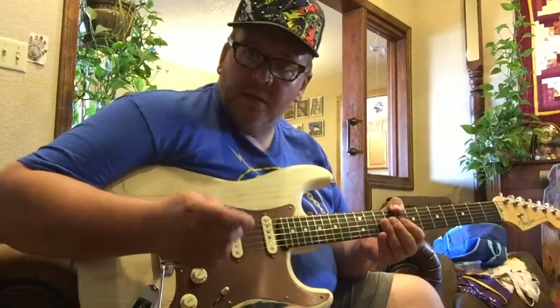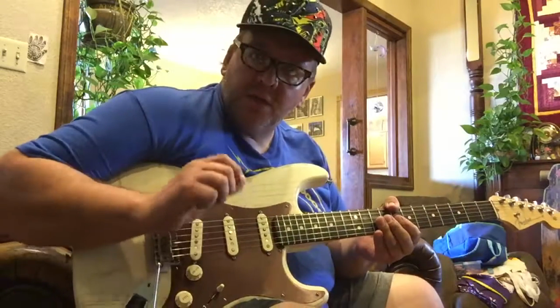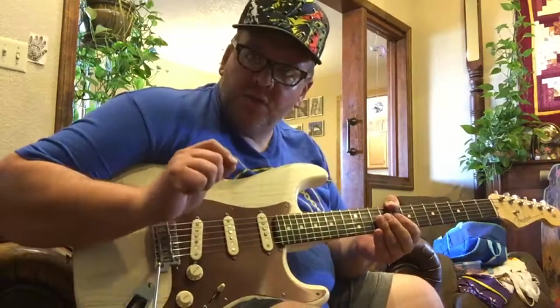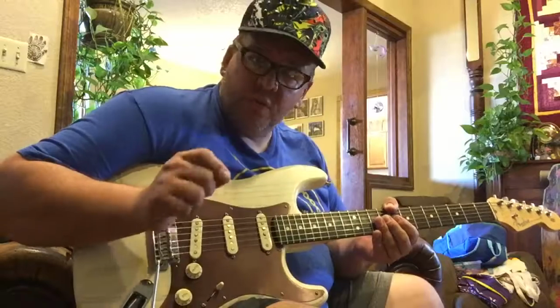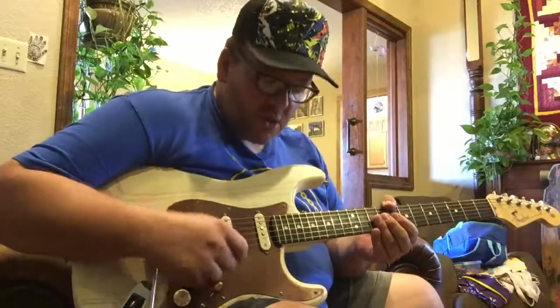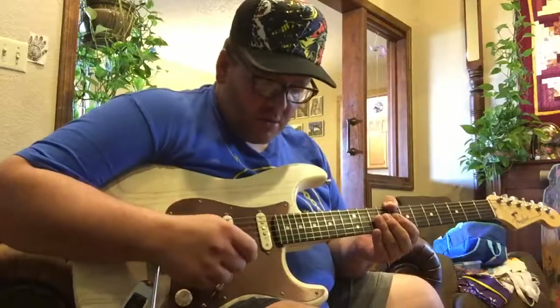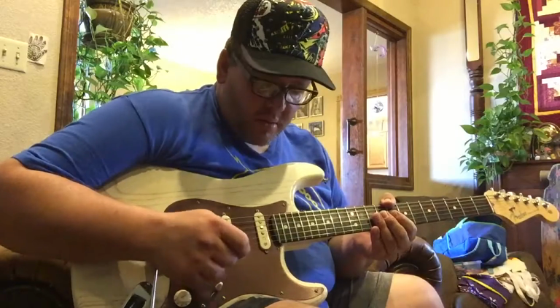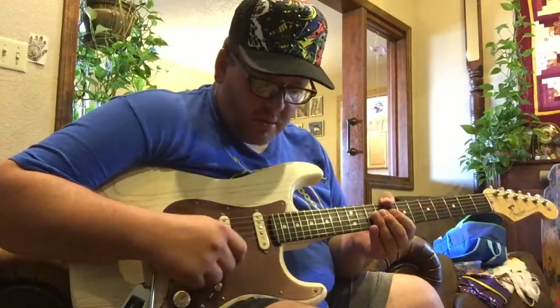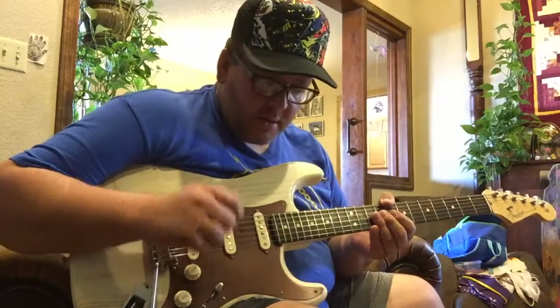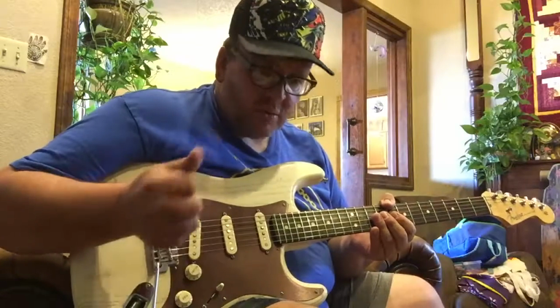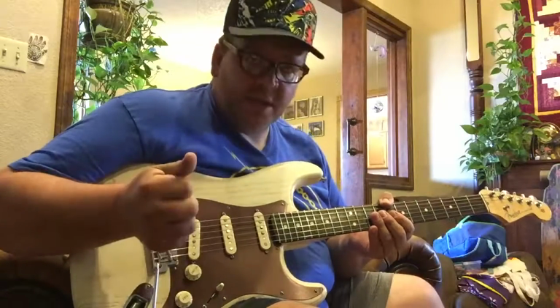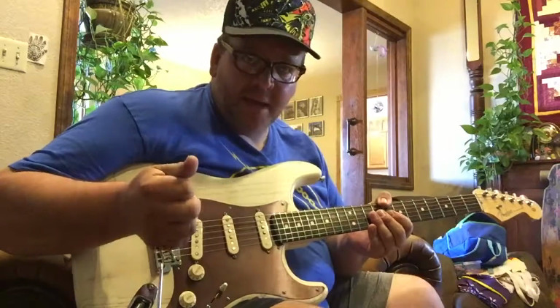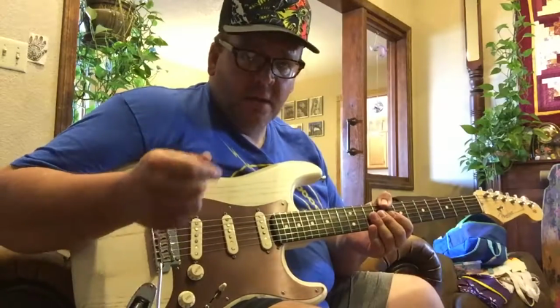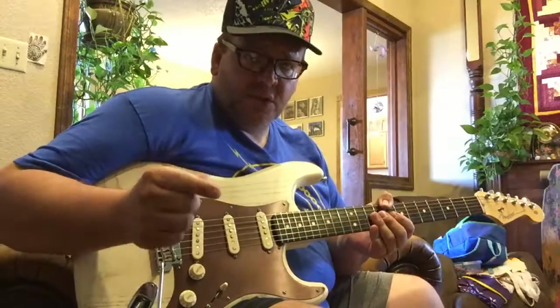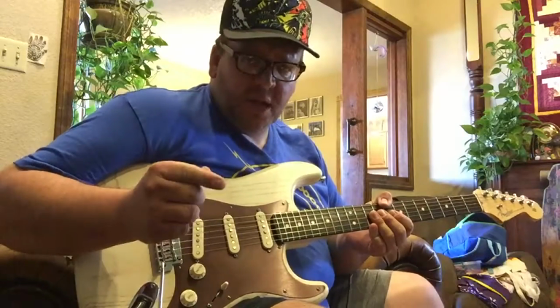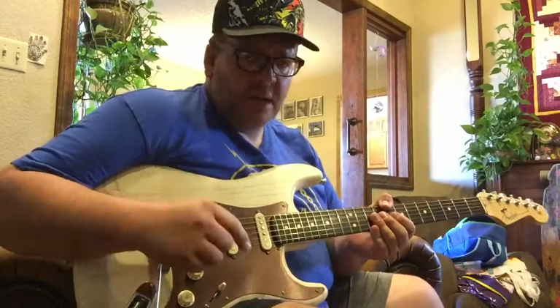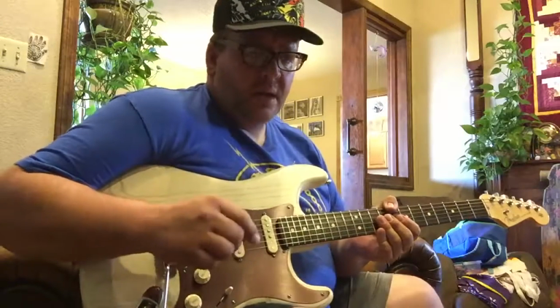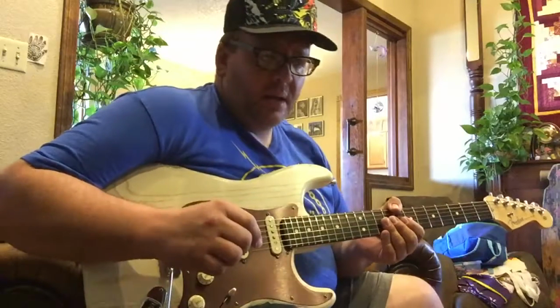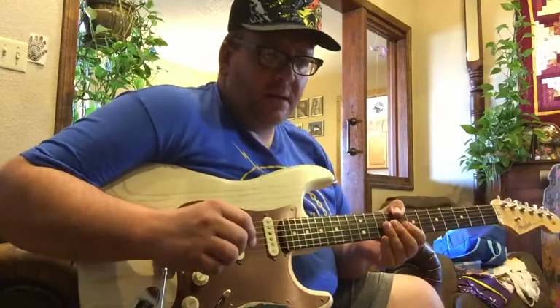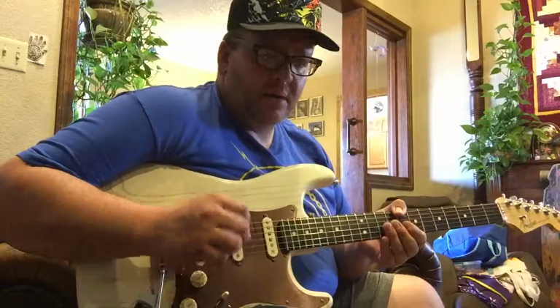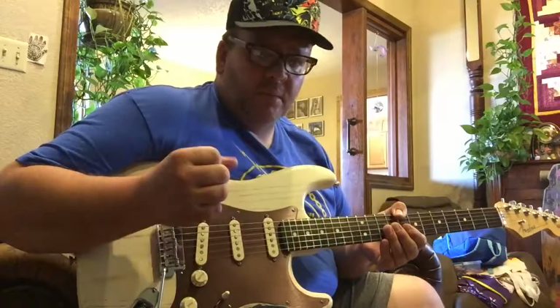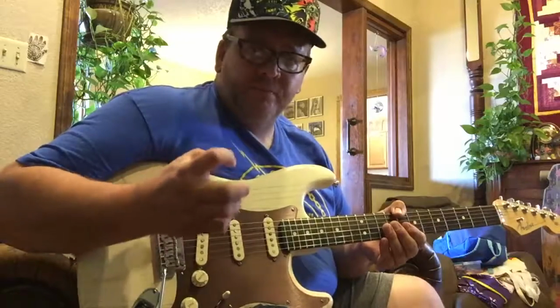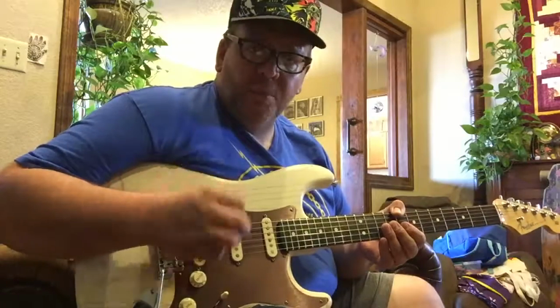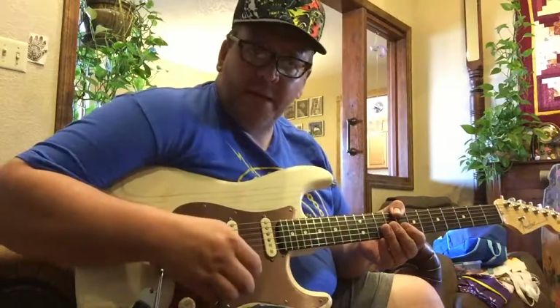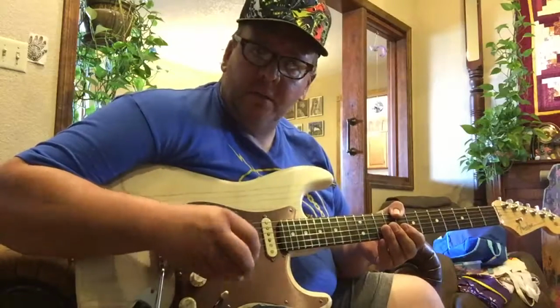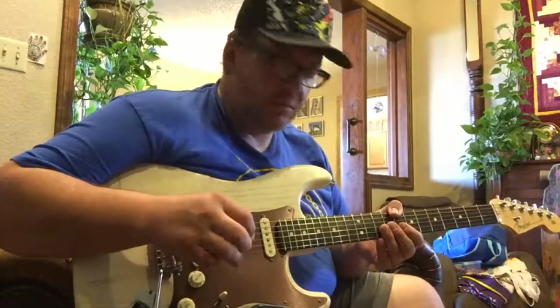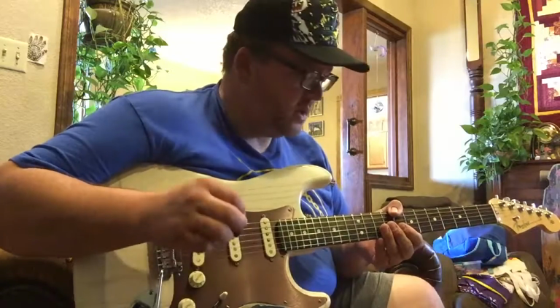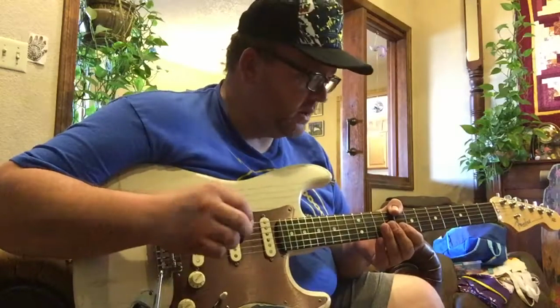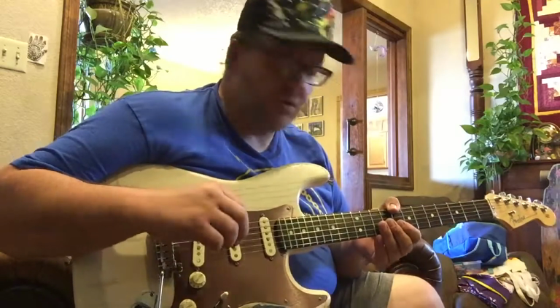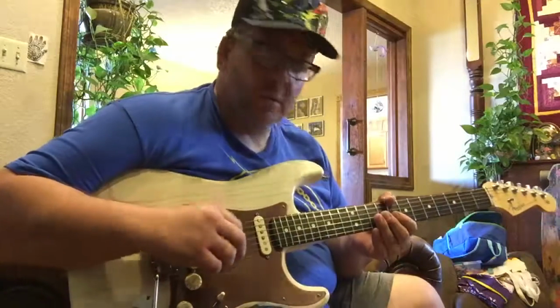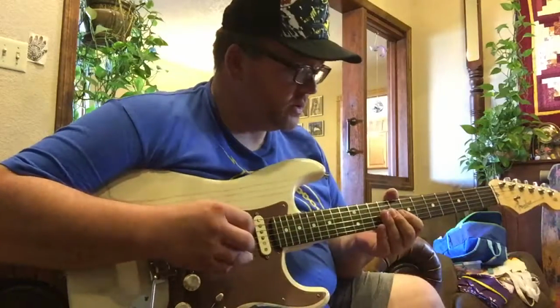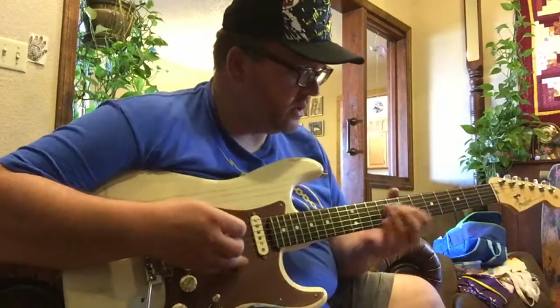I think things that you'll notice are an increase in gain, sustain, and a little more bite to the tone. So here you go.